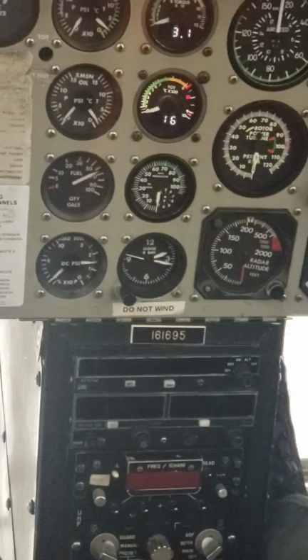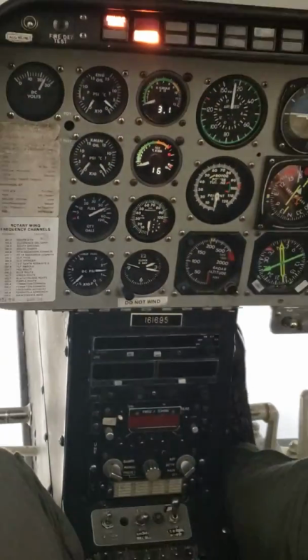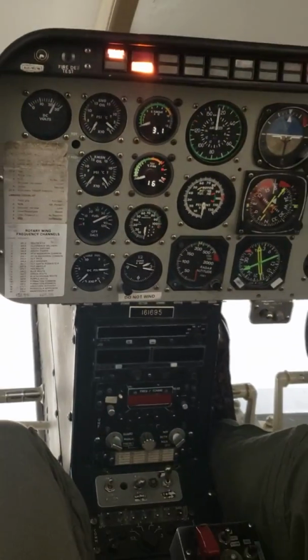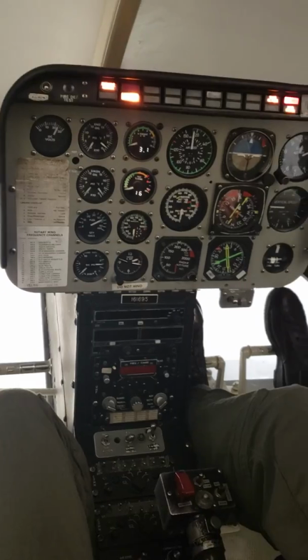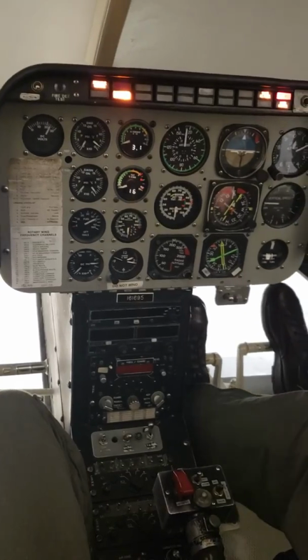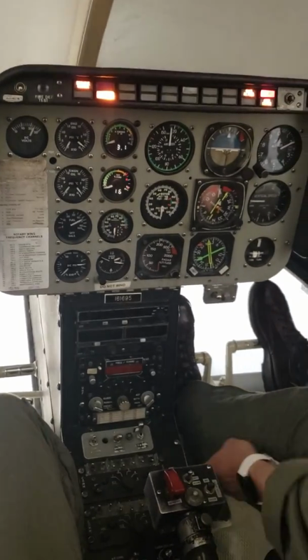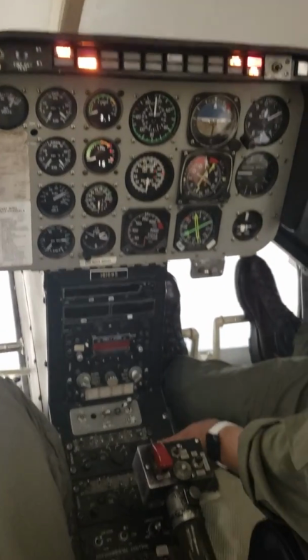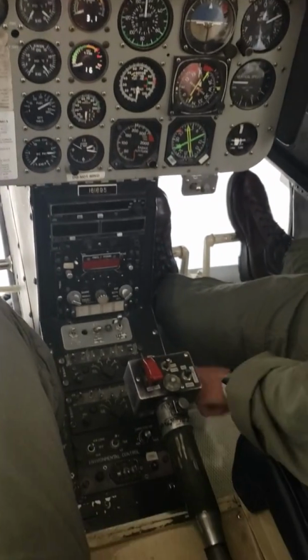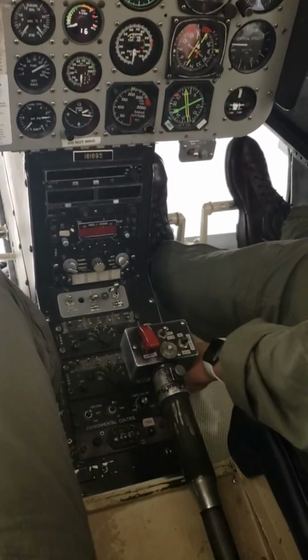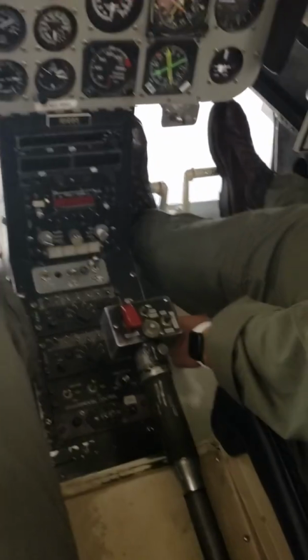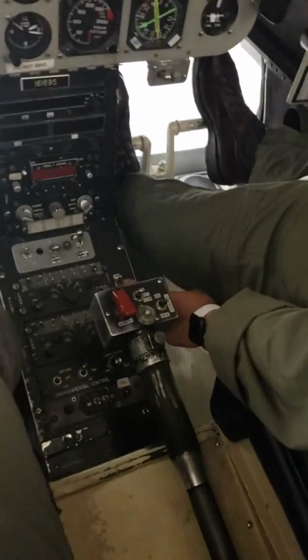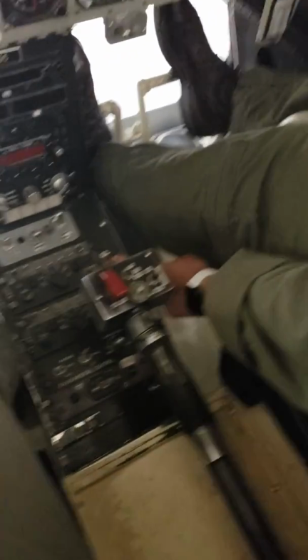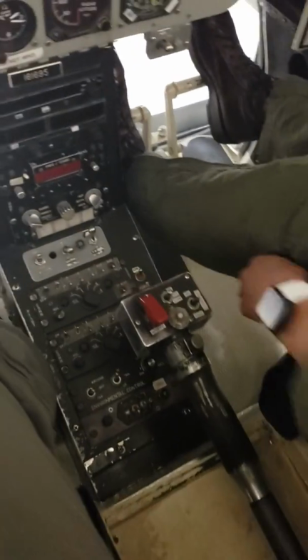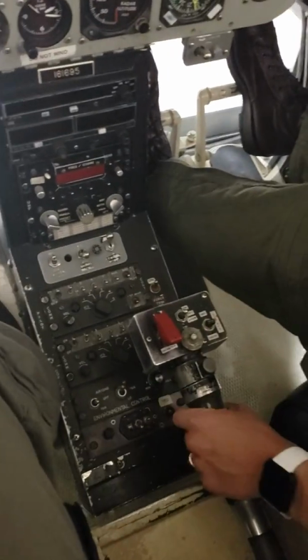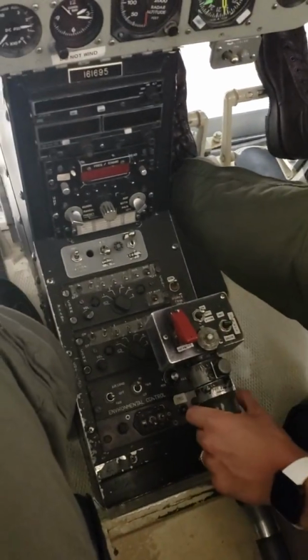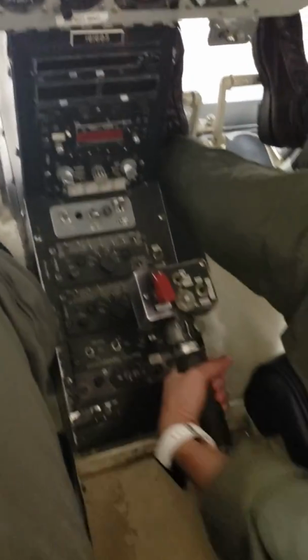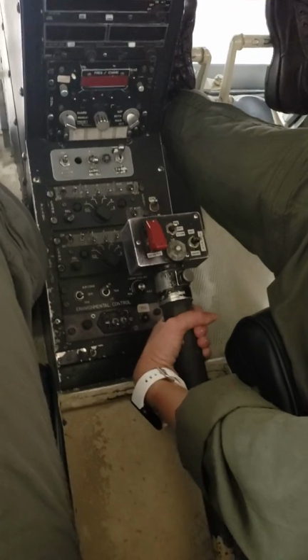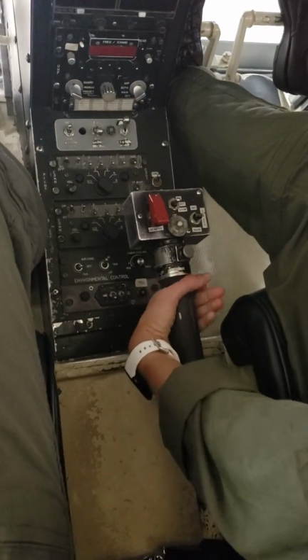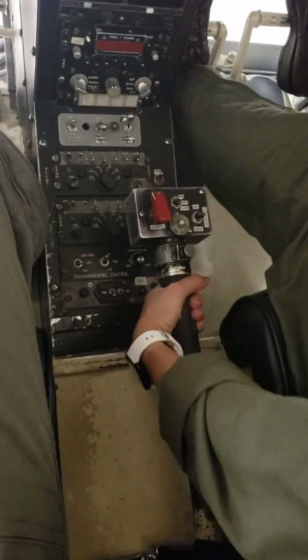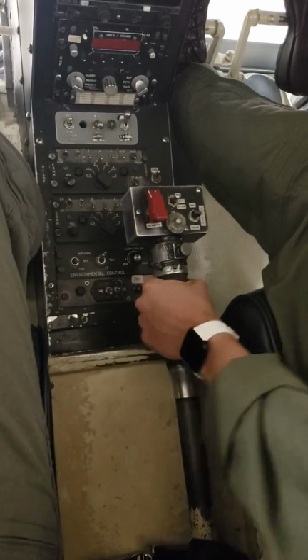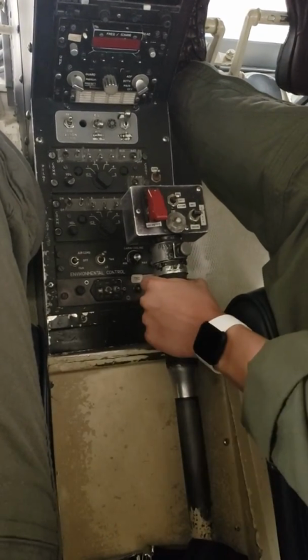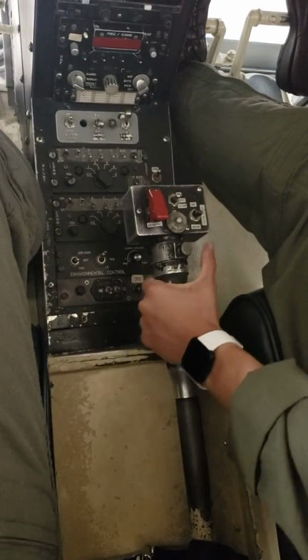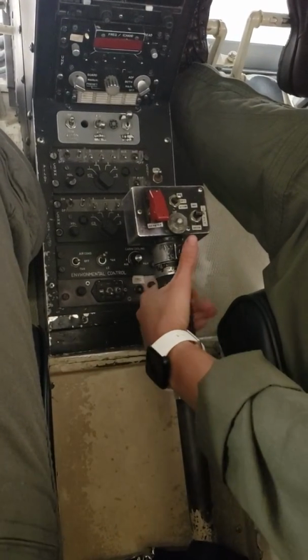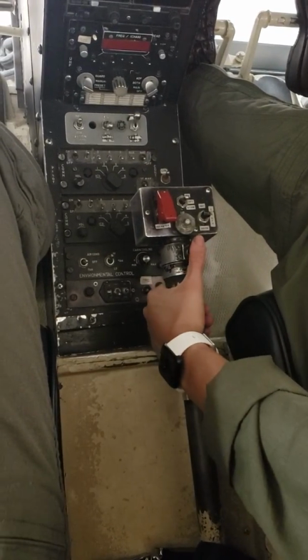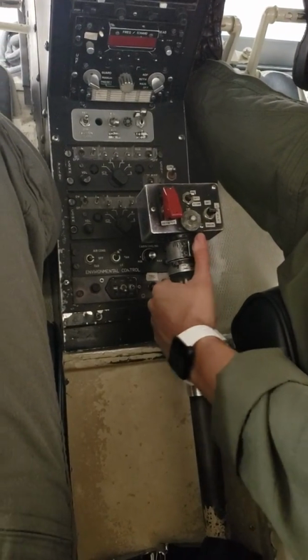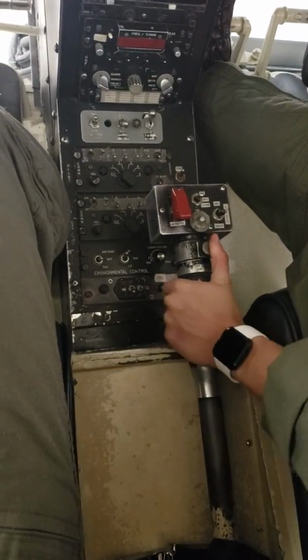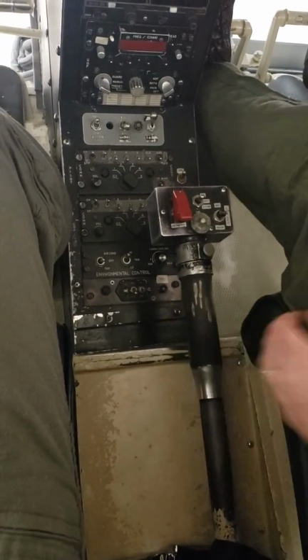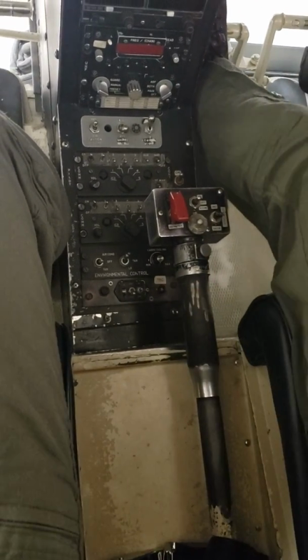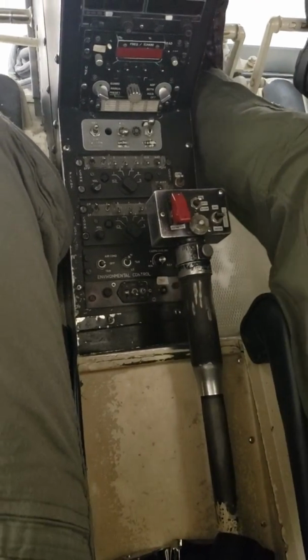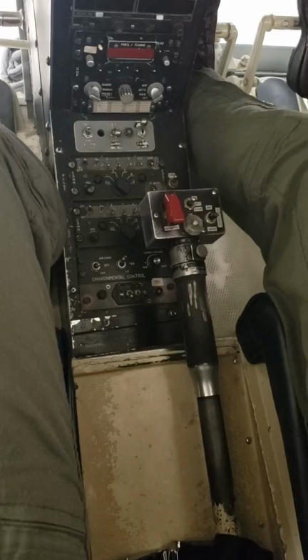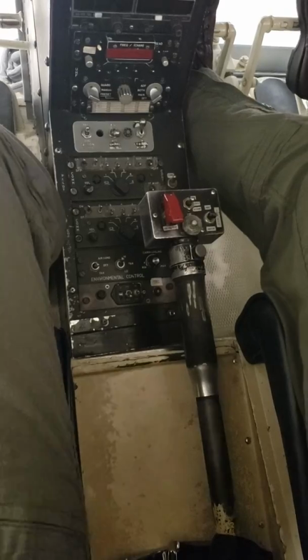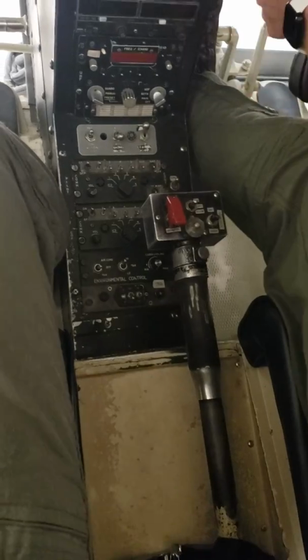Start checklist. Force trim — on. You're going to go all the way up, bring it back, make sure it hits the idle gate, and then close it. Fuel valve — on.